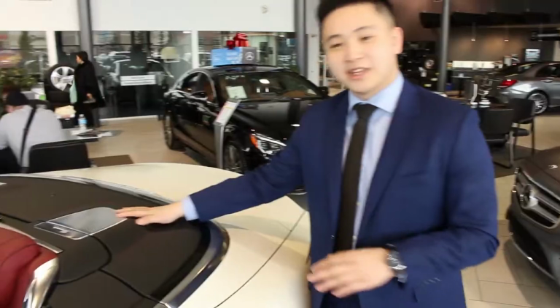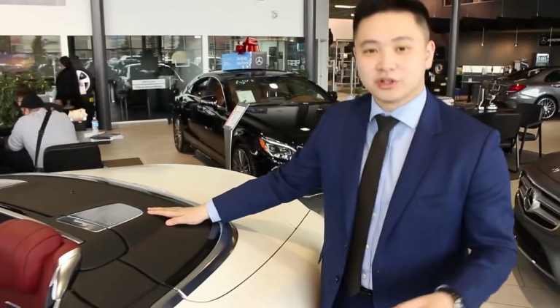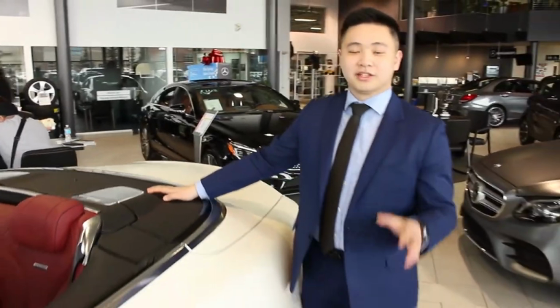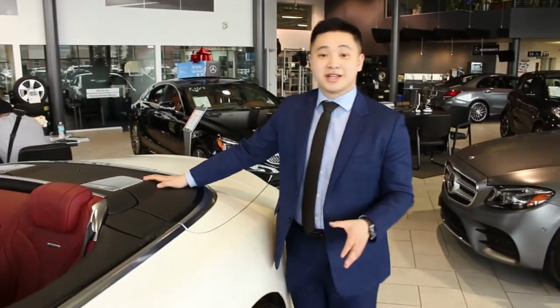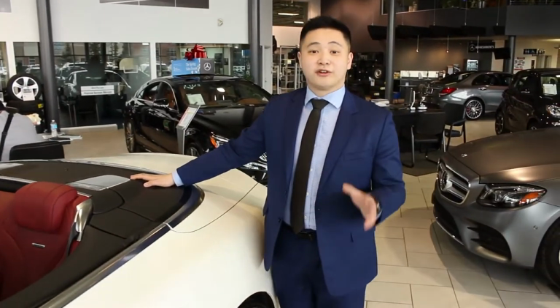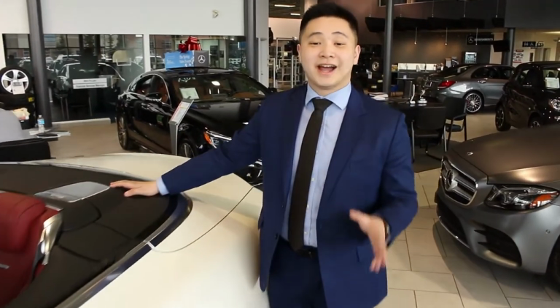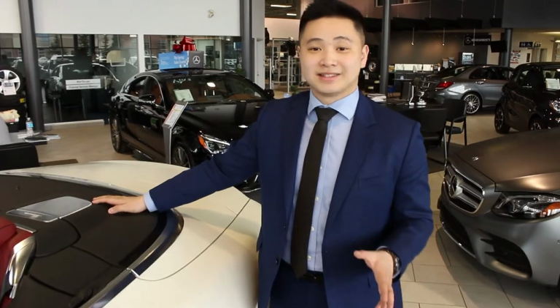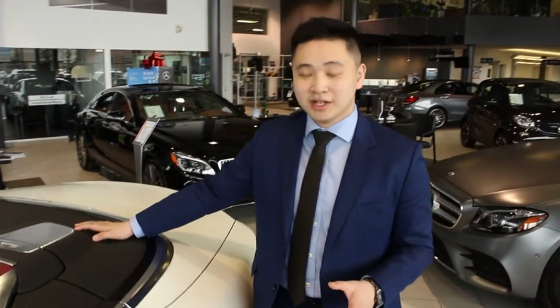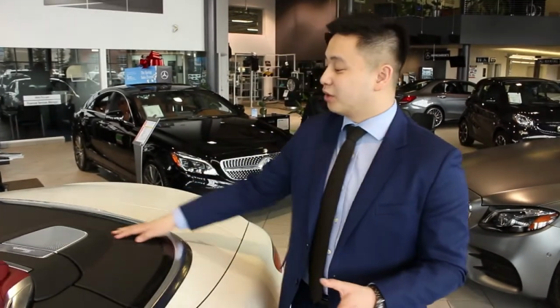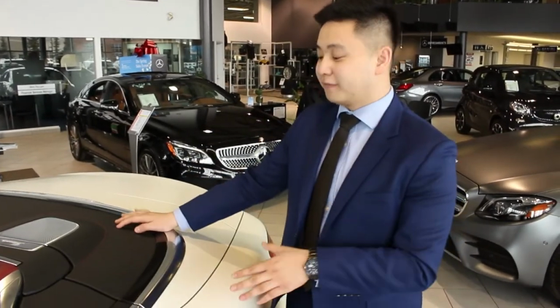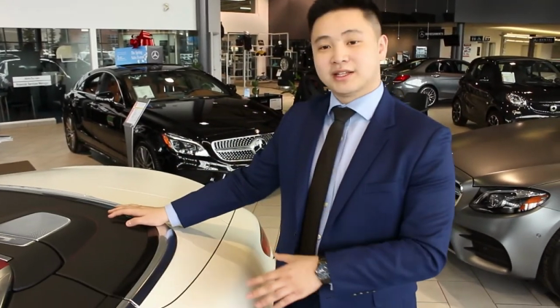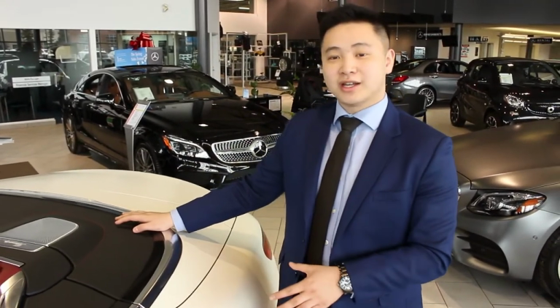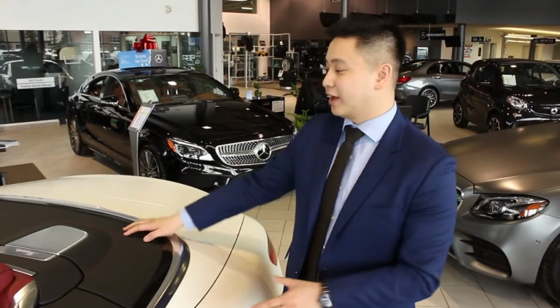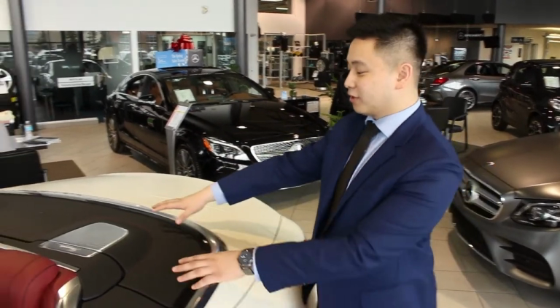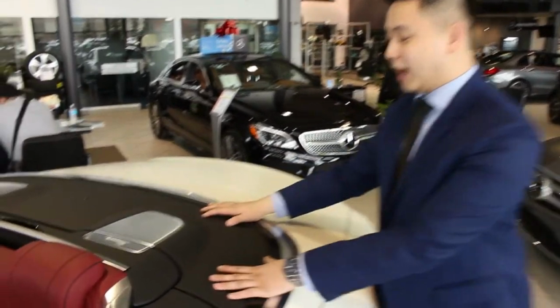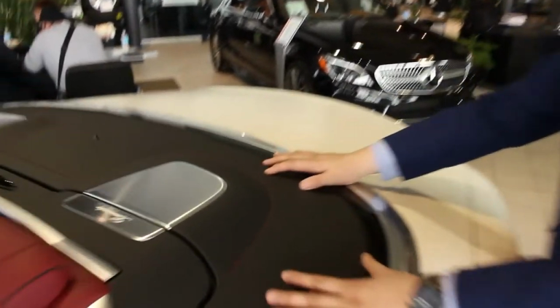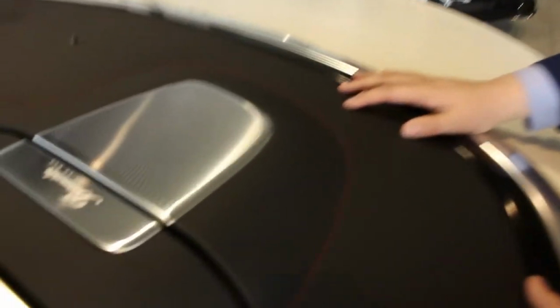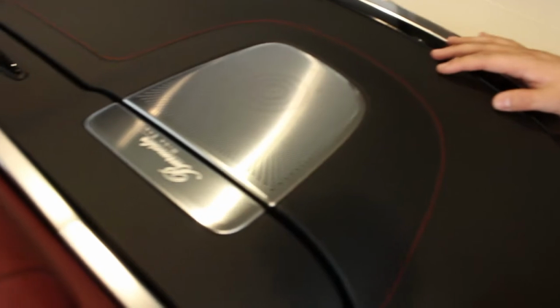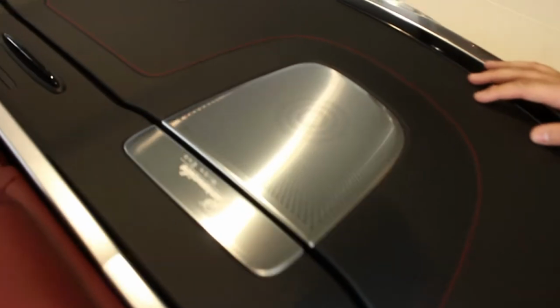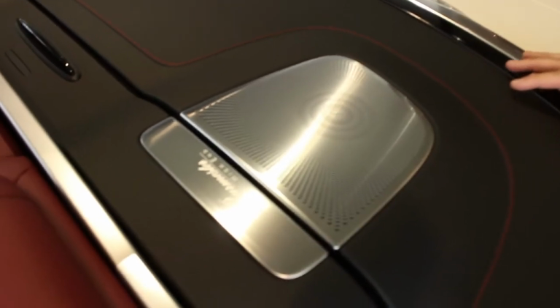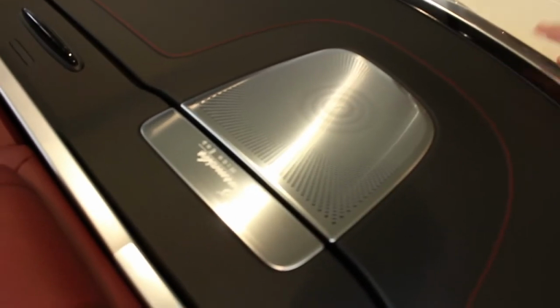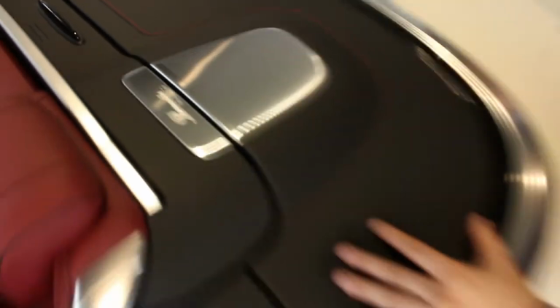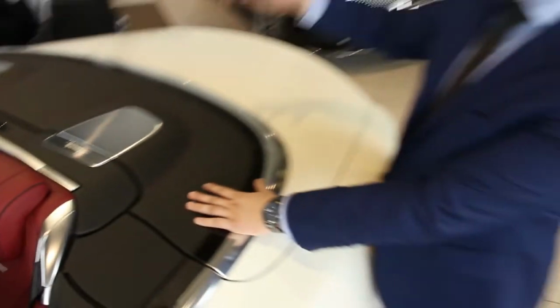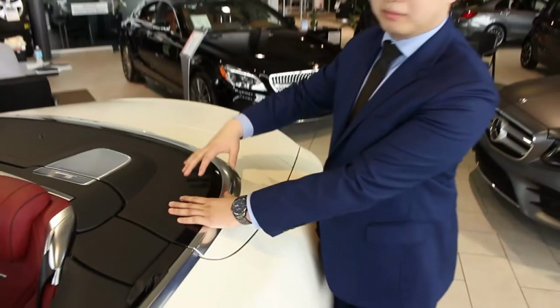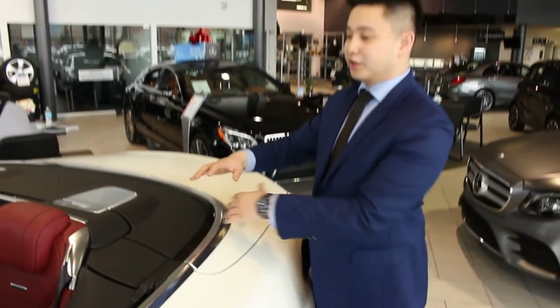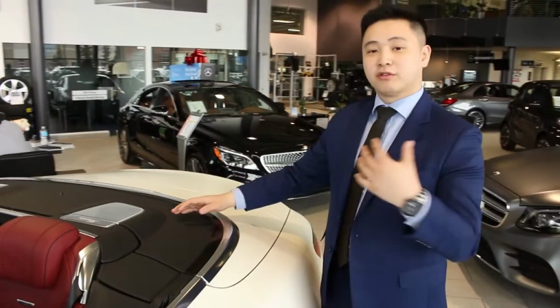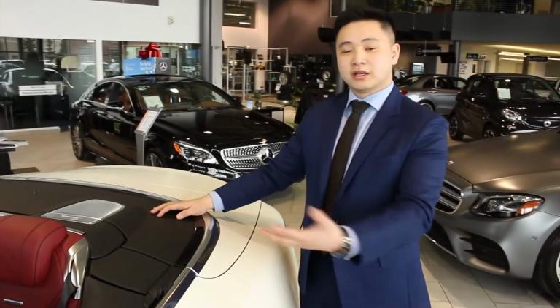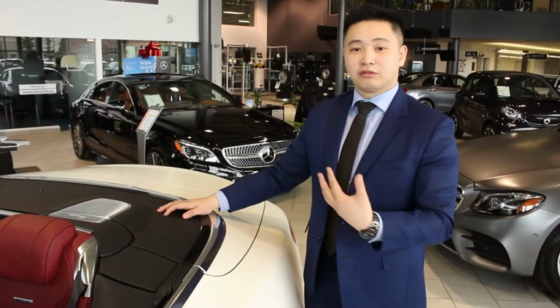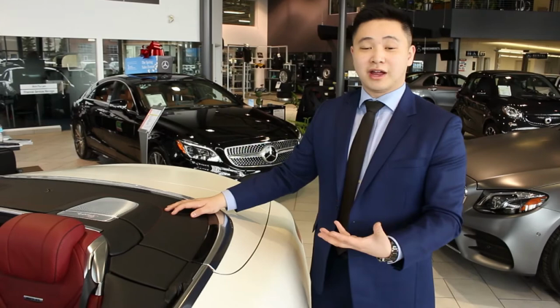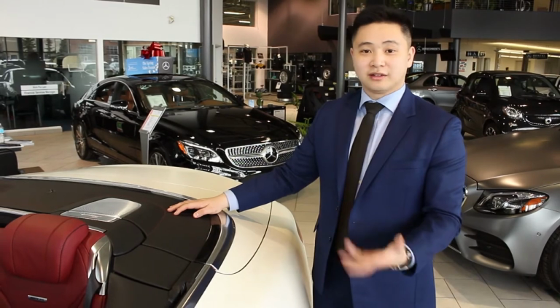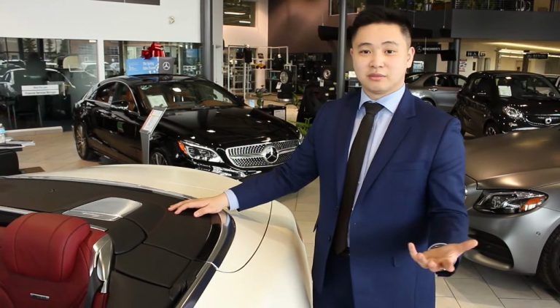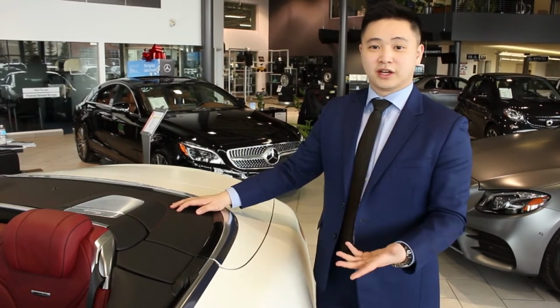Next, I want to talk about this Burmester 3D high-end sound system. A great thing about this car is that you have the speakers in the back, so when you have this vehicle with the top up, you're going to have a really immersive surround sound system in this vehicle.